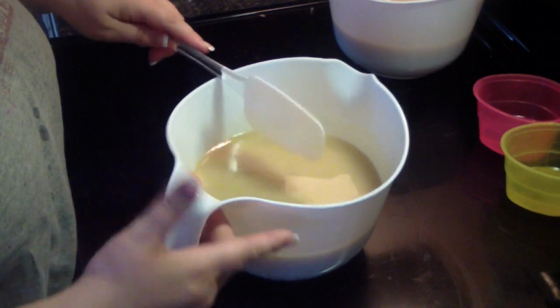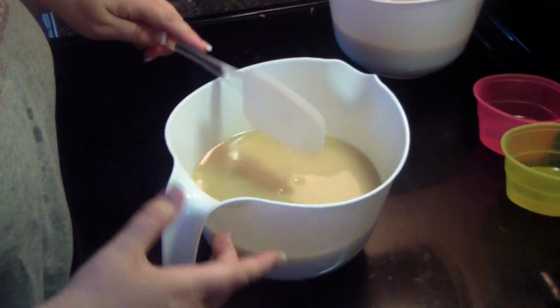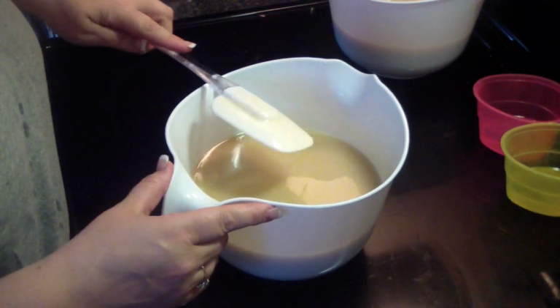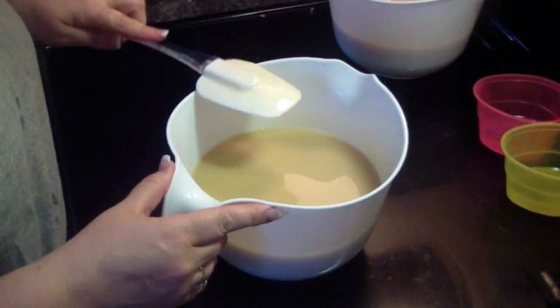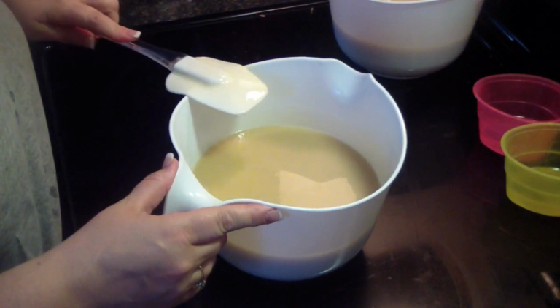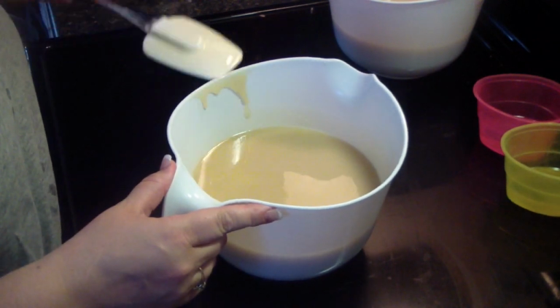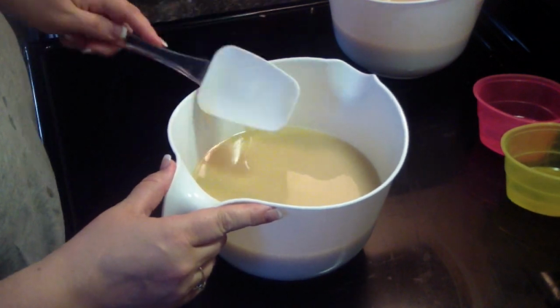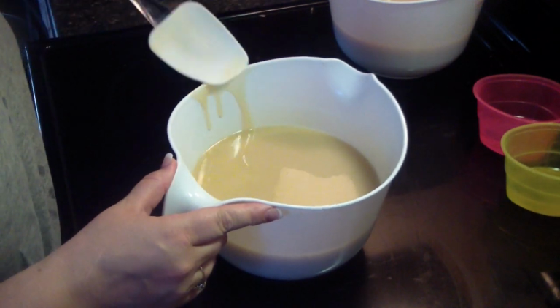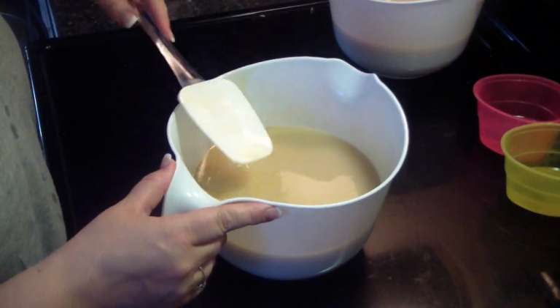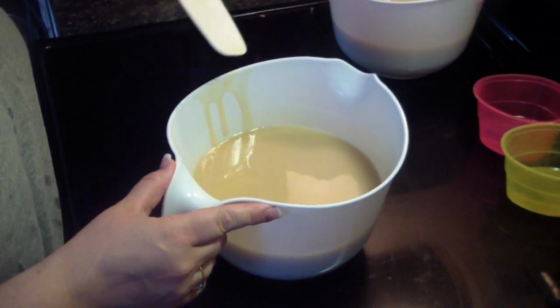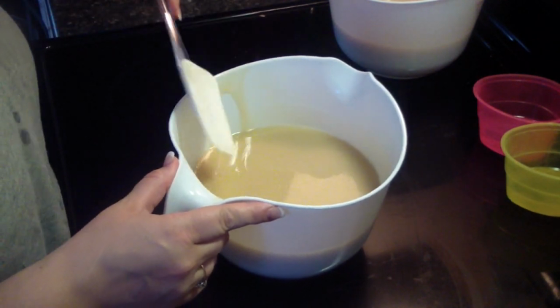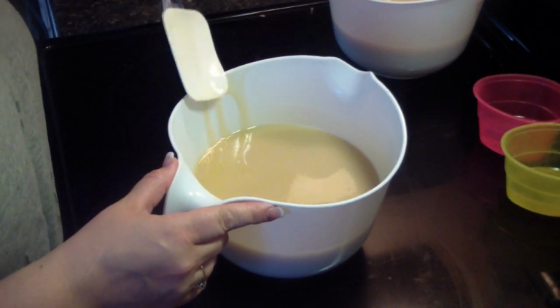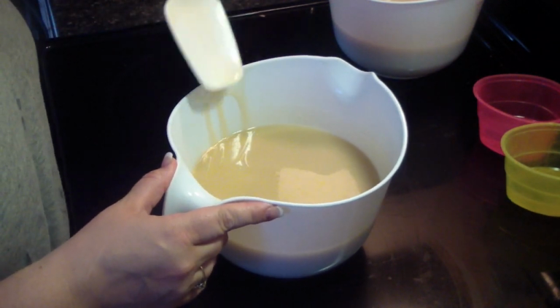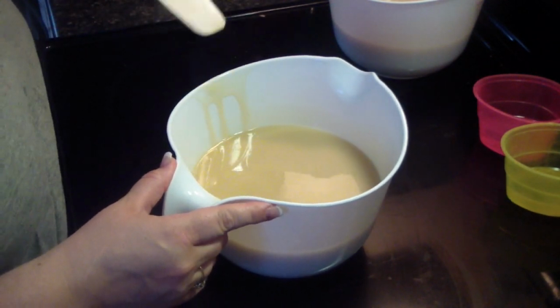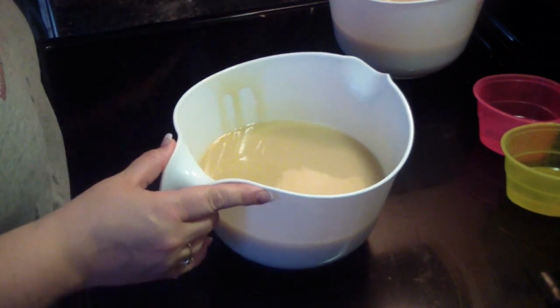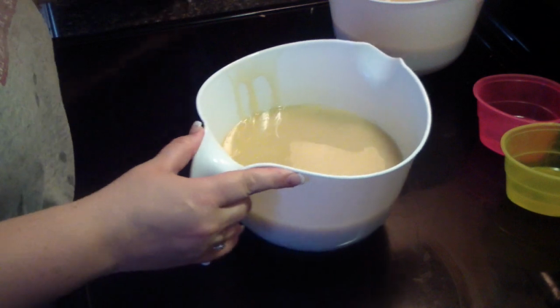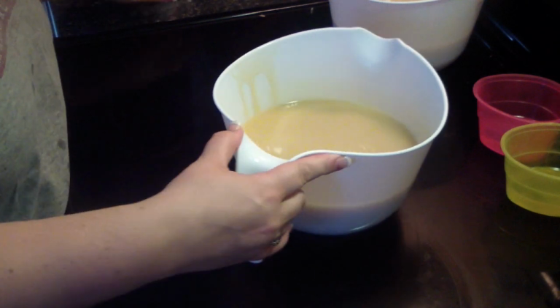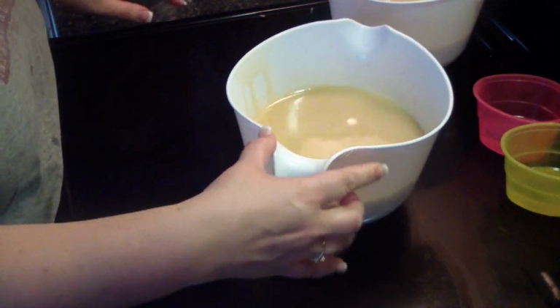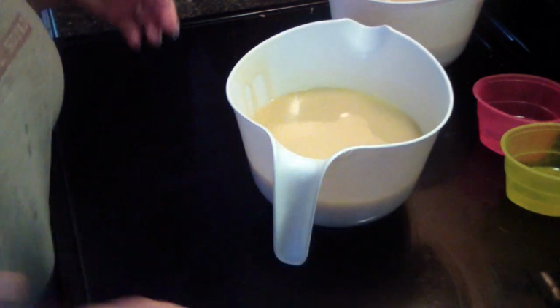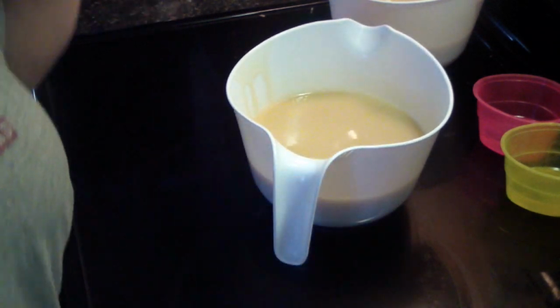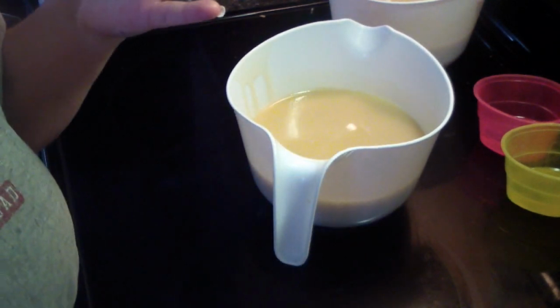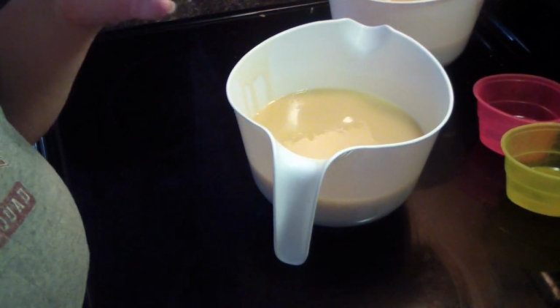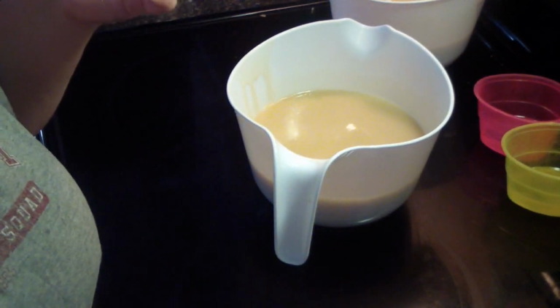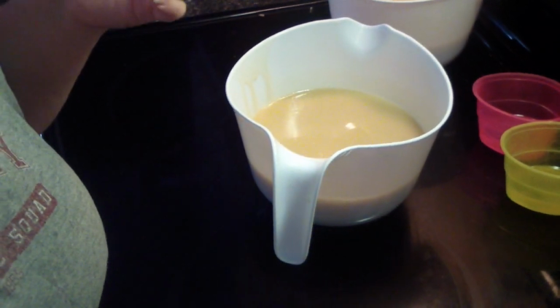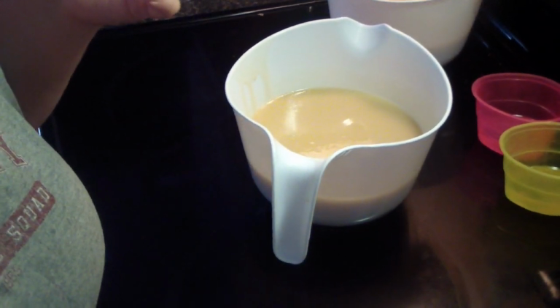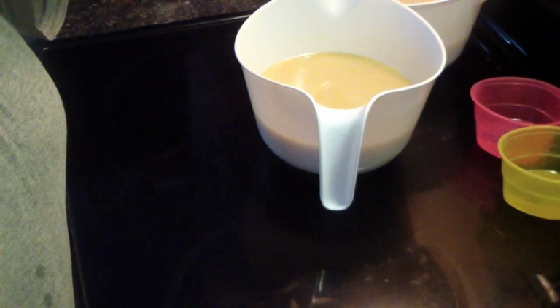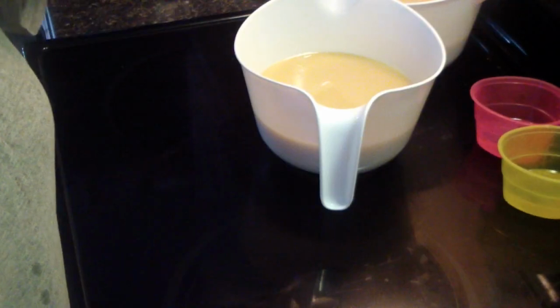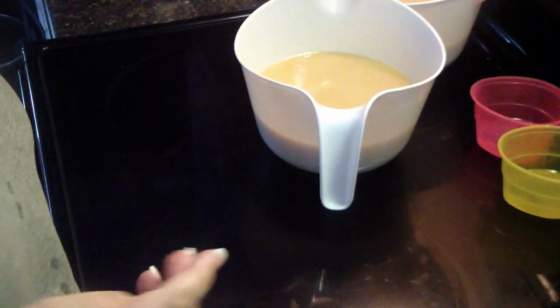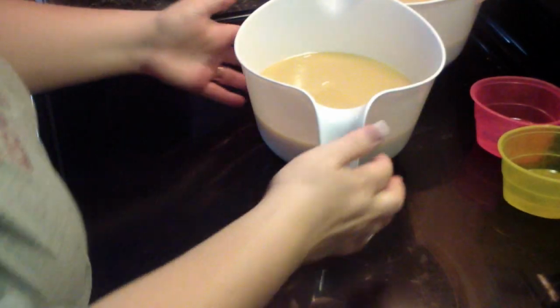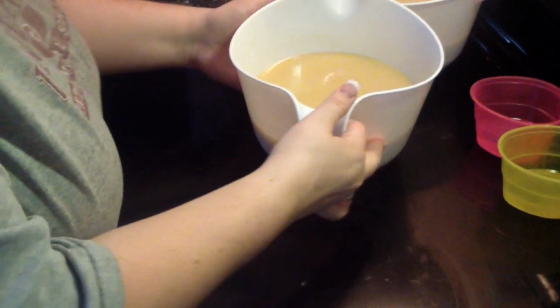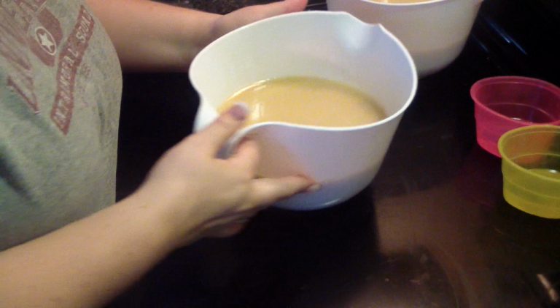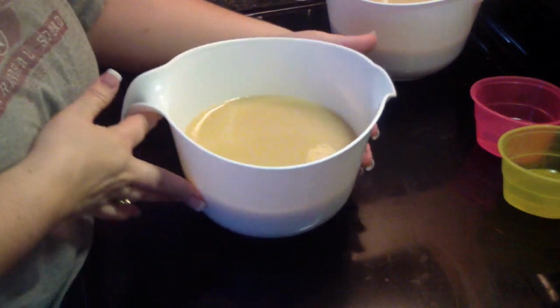I just realized that I do not have my cupcakes ready. Be right back. Okay, they're ready and they're in the oven.